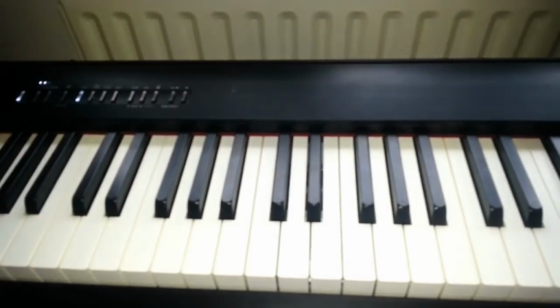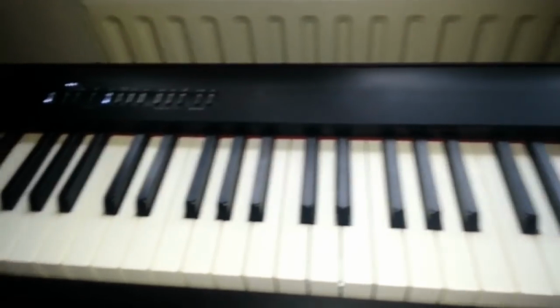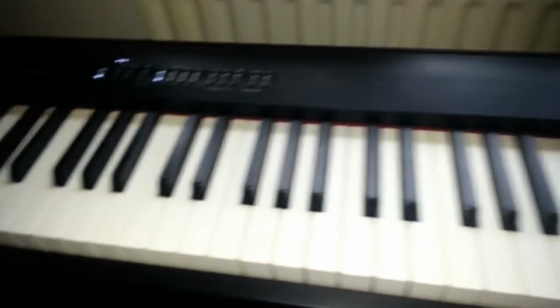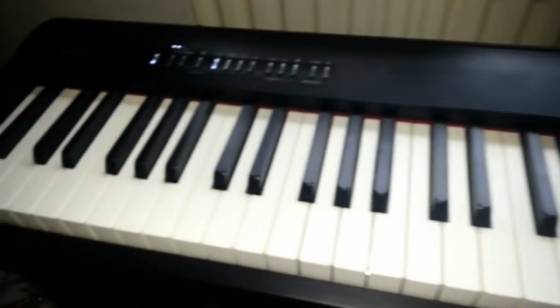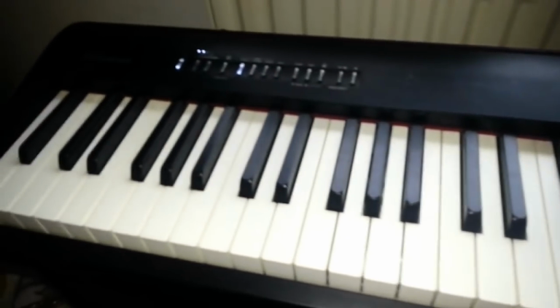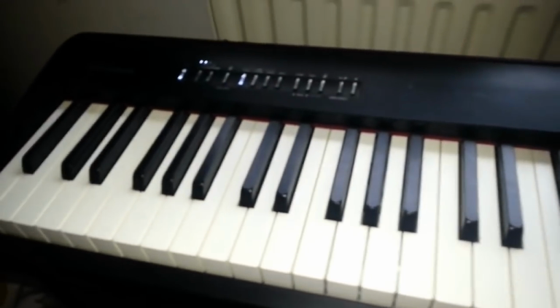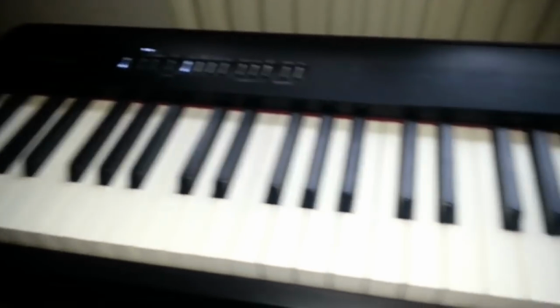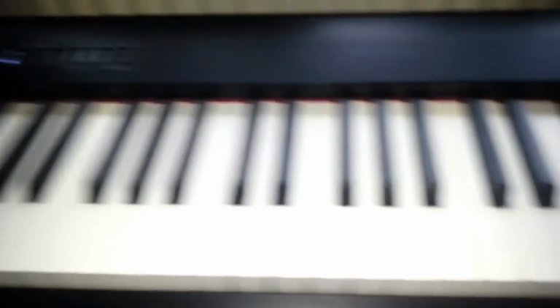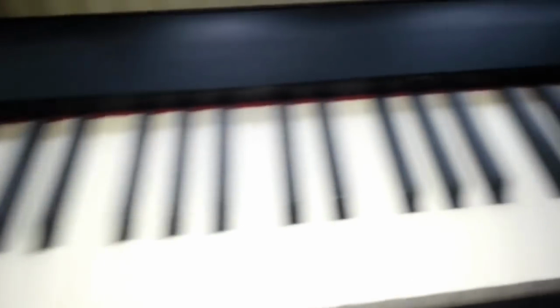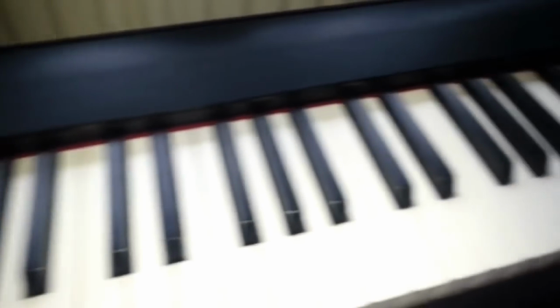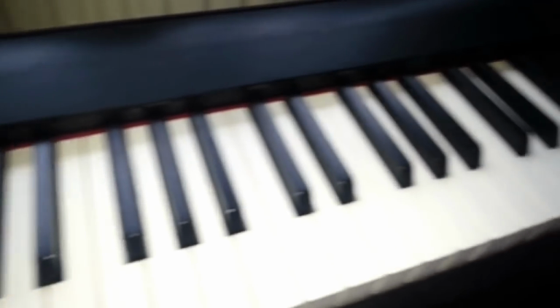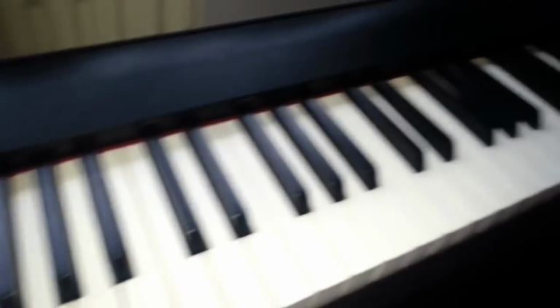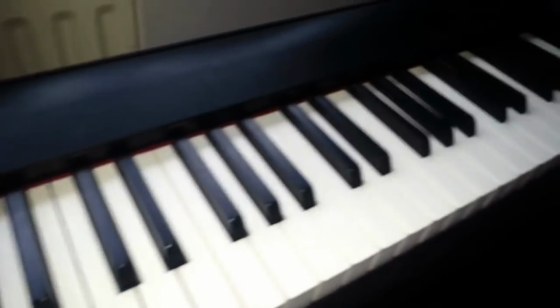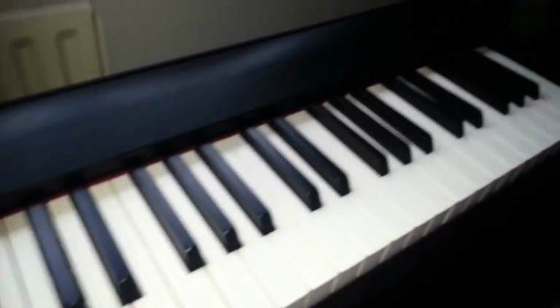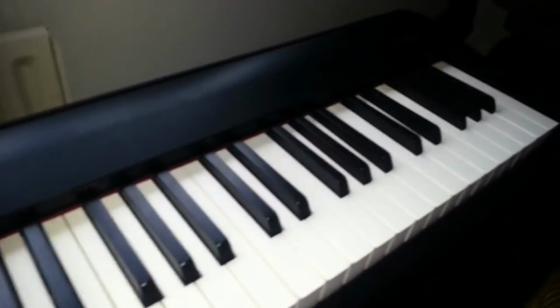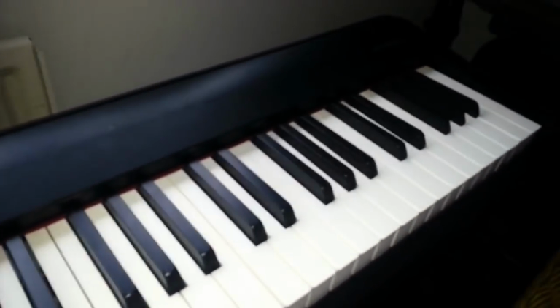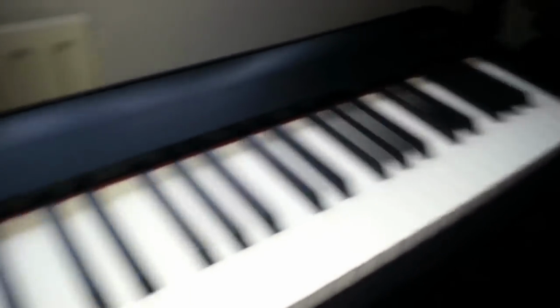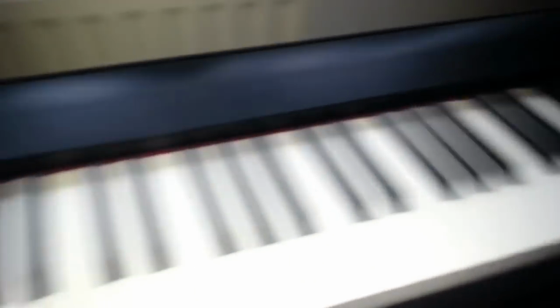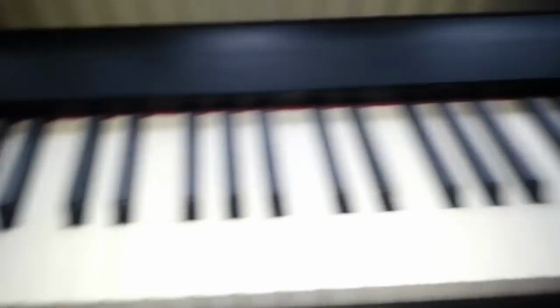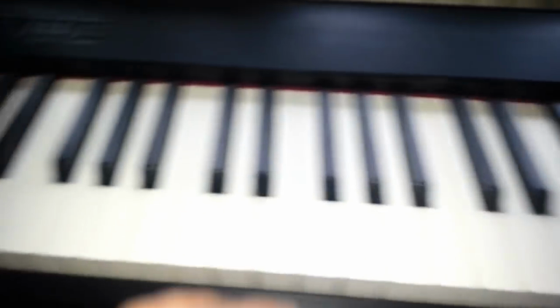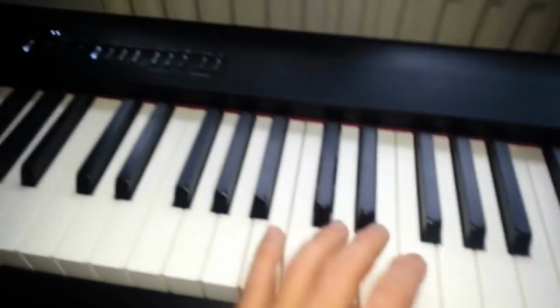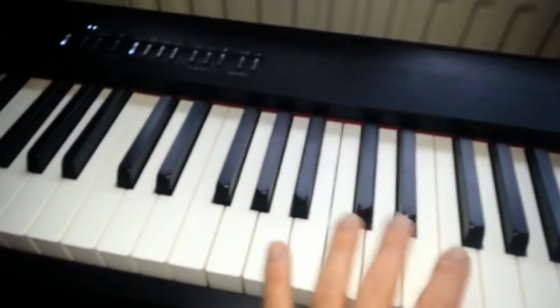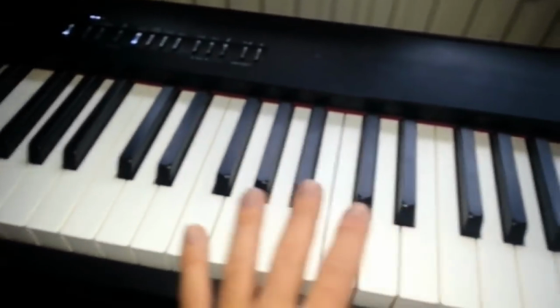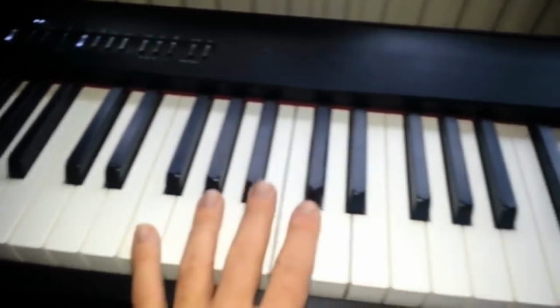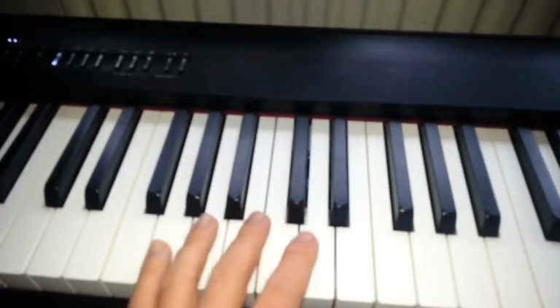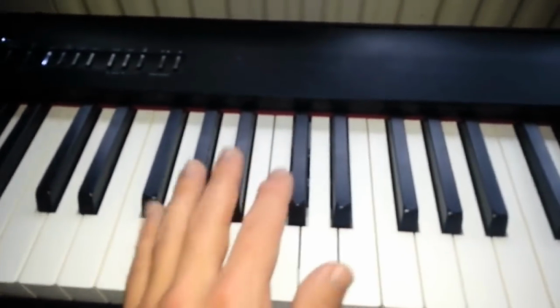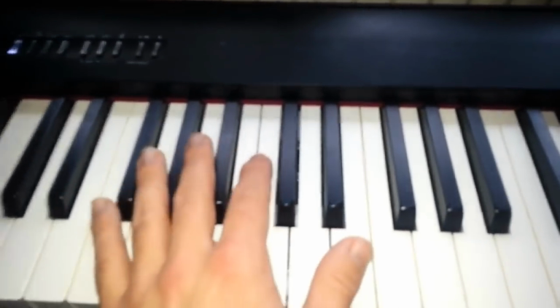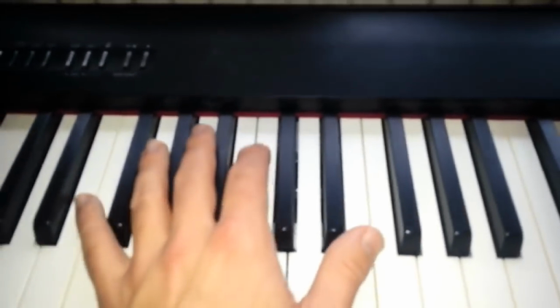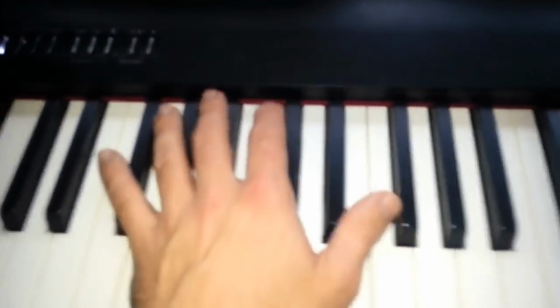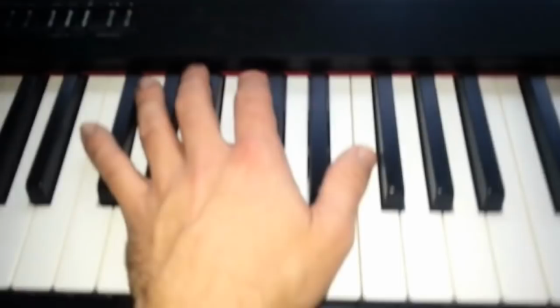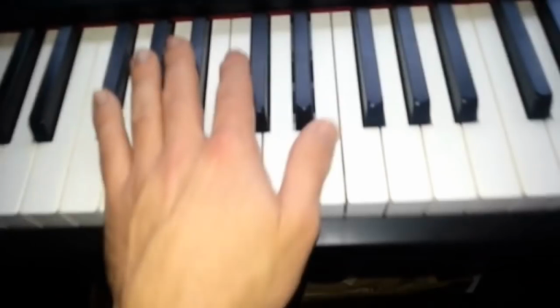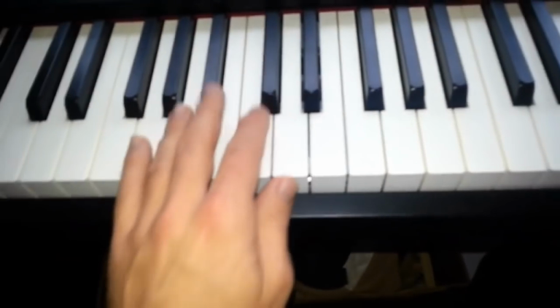This is my new piano, proper keyboard, no more broken keys. Let's recap on what we did last time.